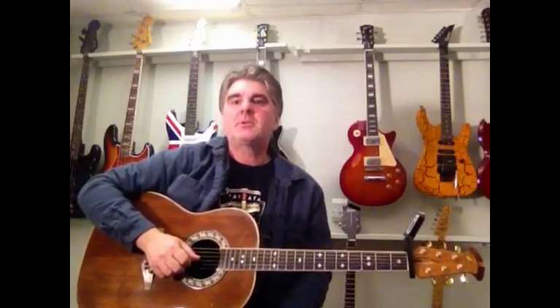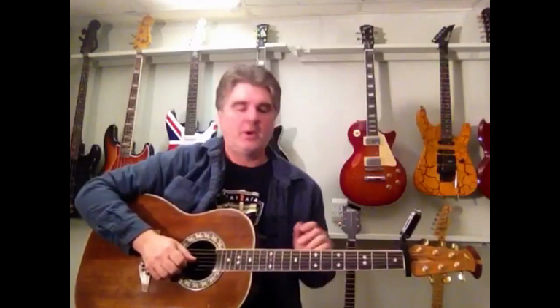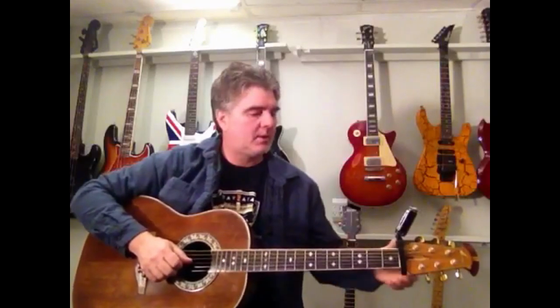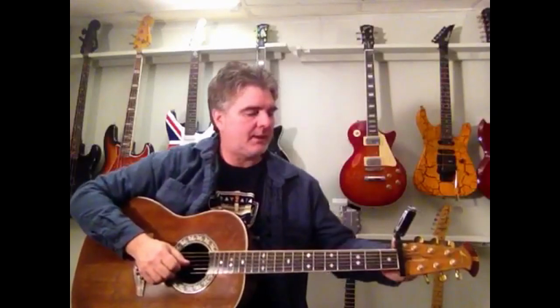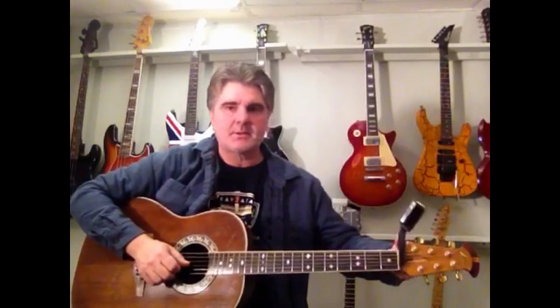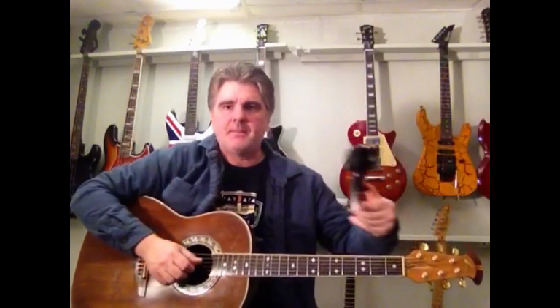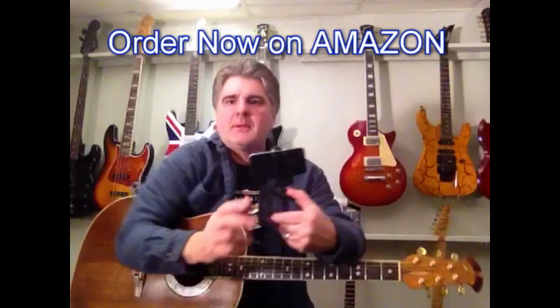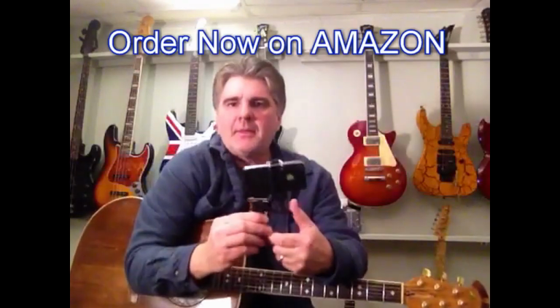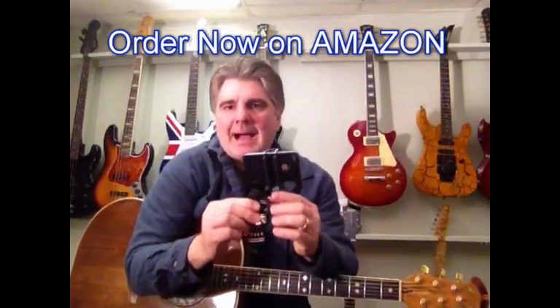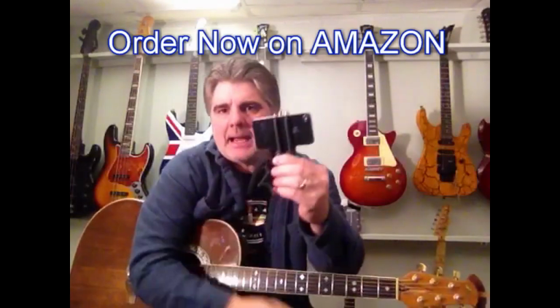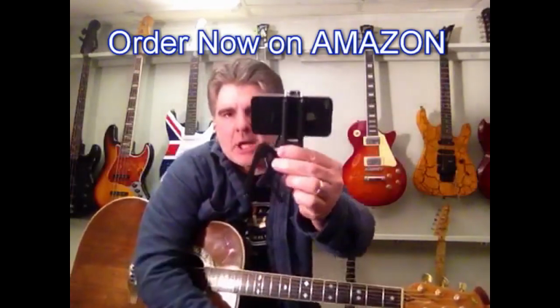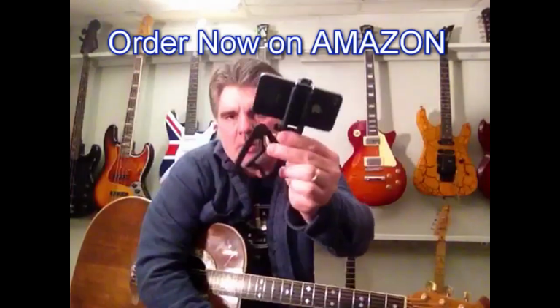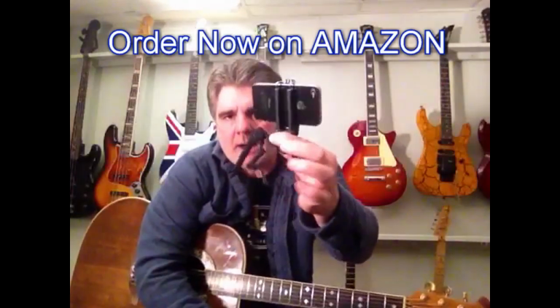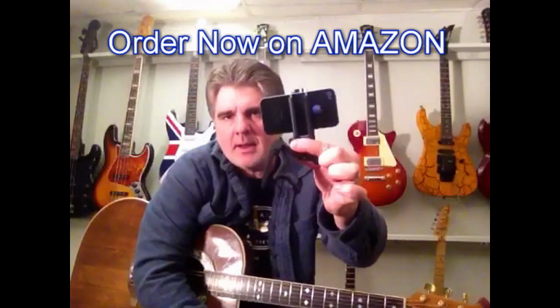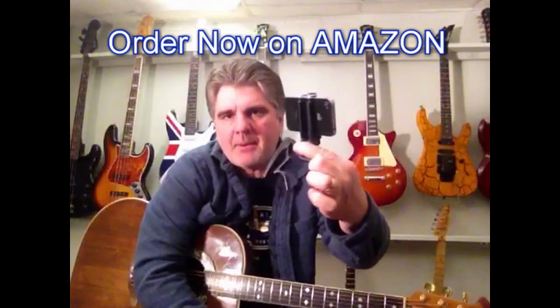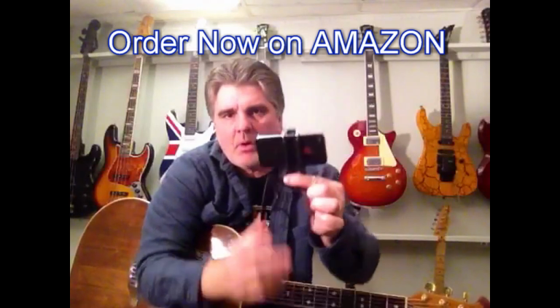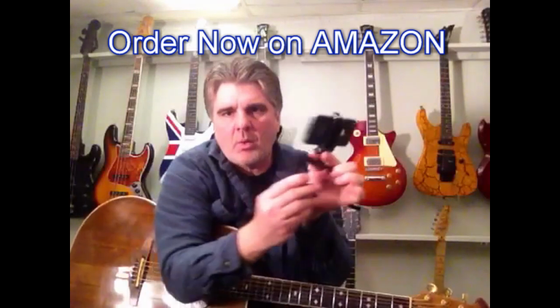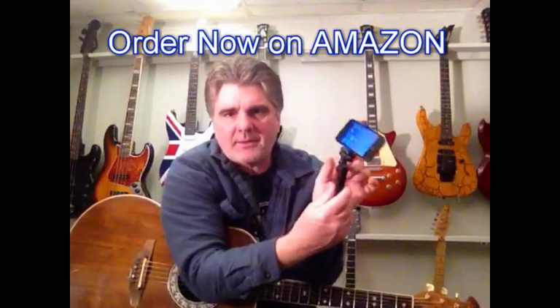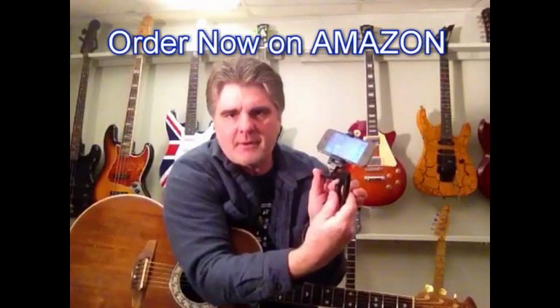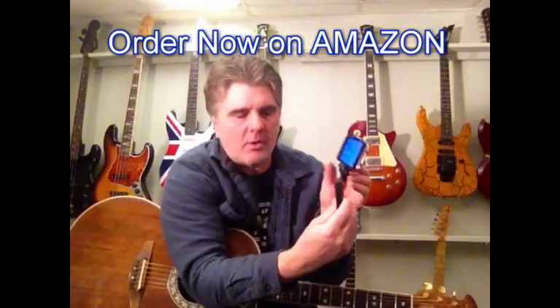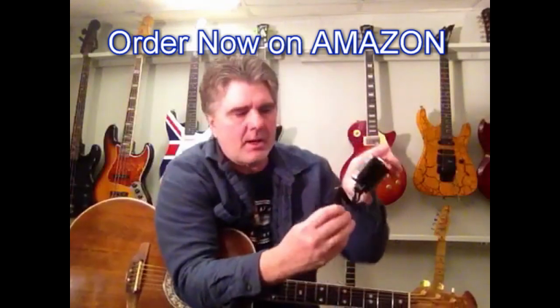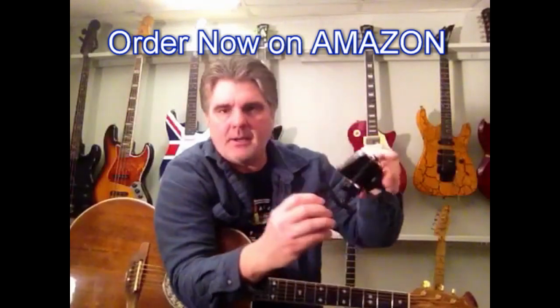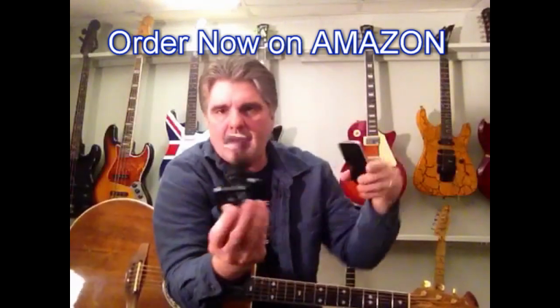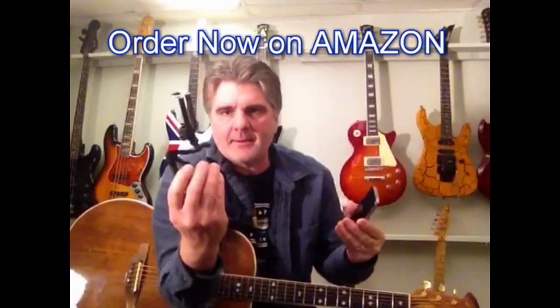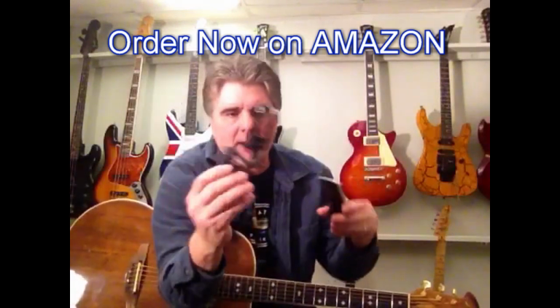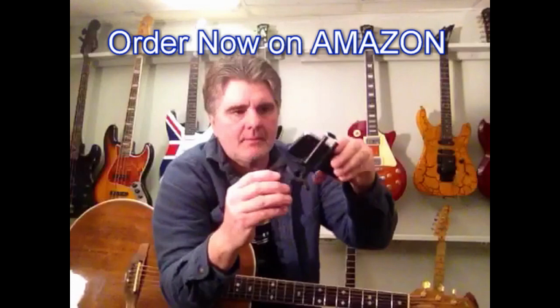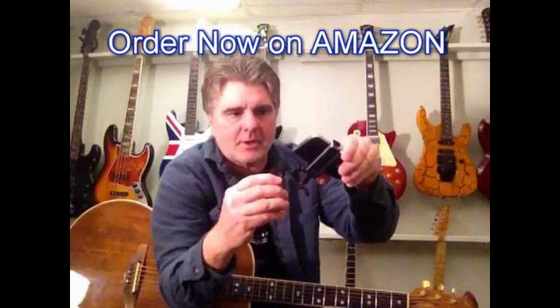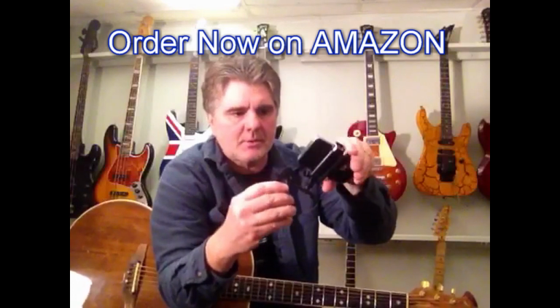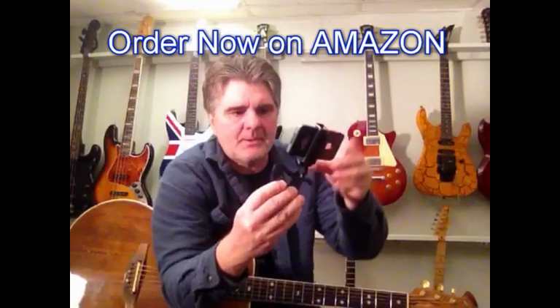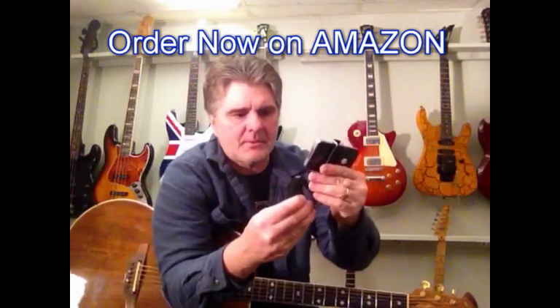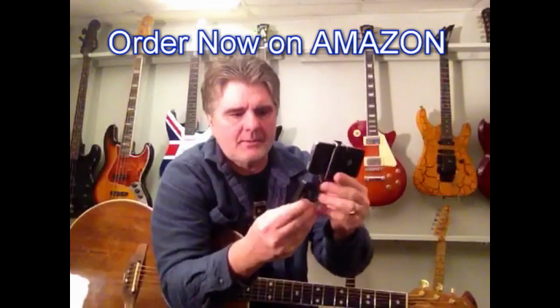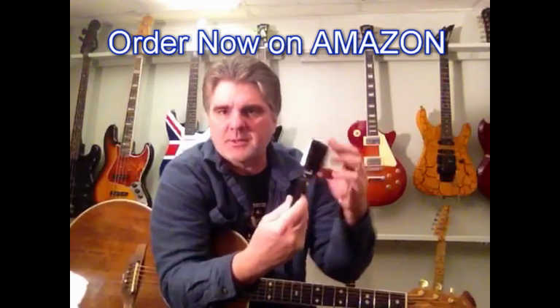I just want to show you a really cool device I just picked up. It's called the iPo — a K-Po with a cell phone holder on it. You can put any kind of cell phone on there. It stretches and opens up, does different things. It's adjustable.